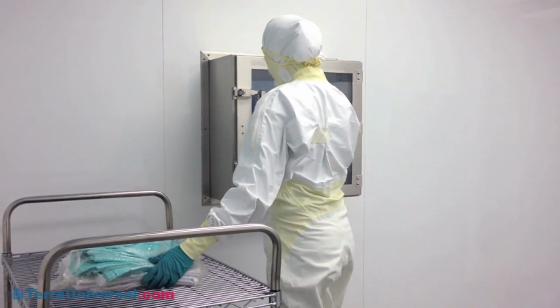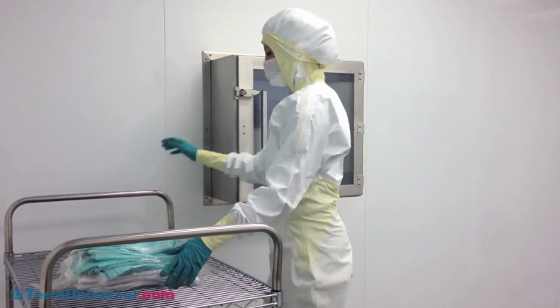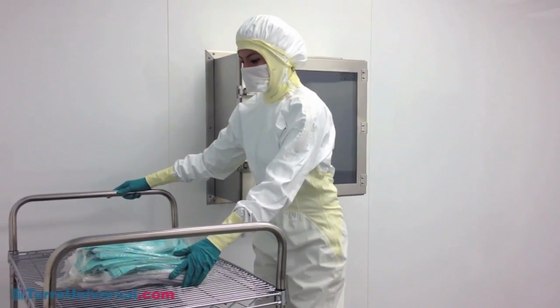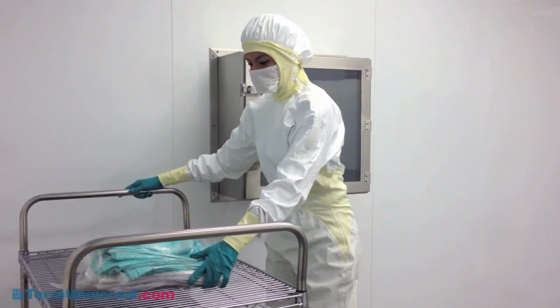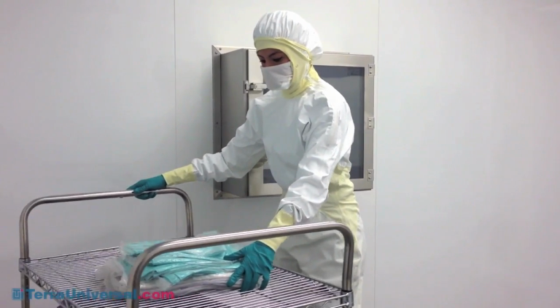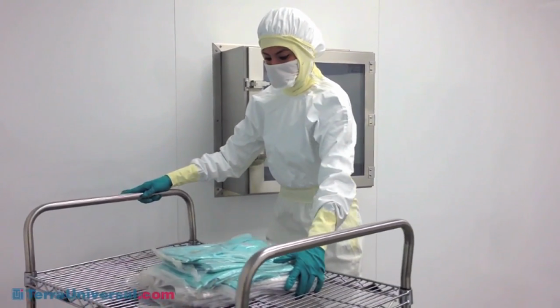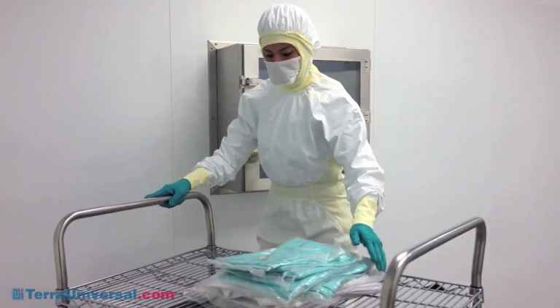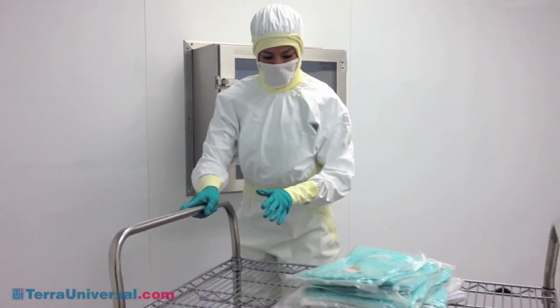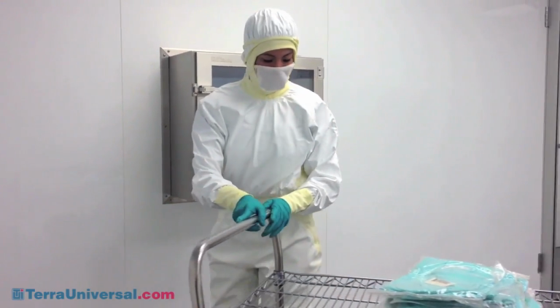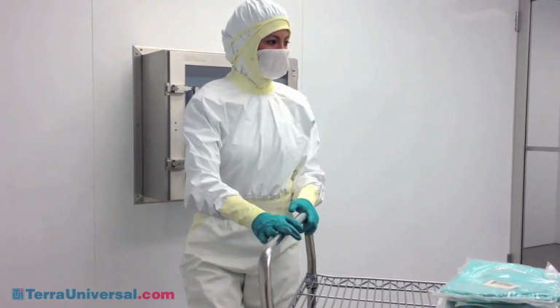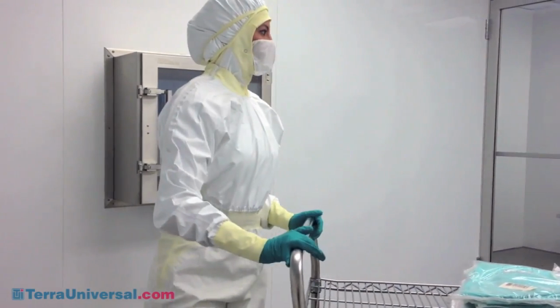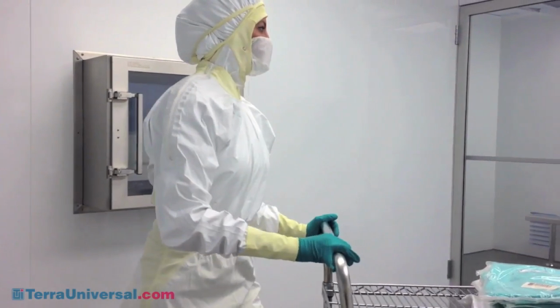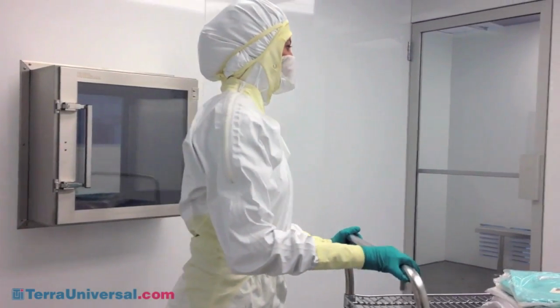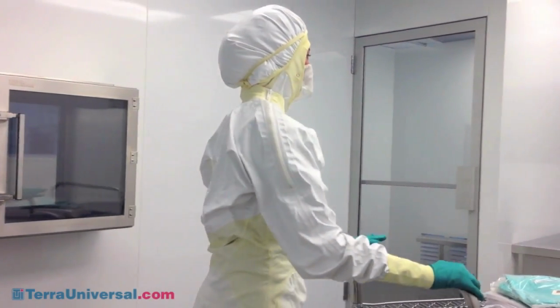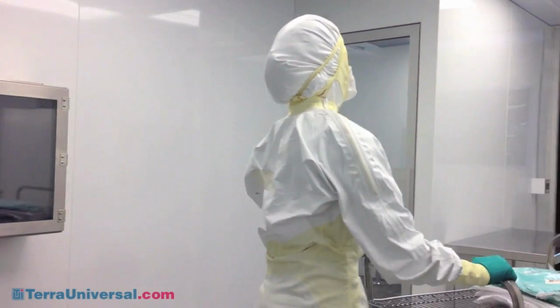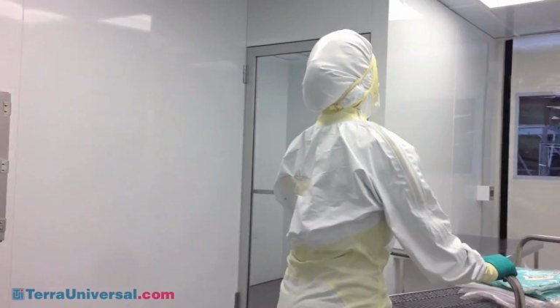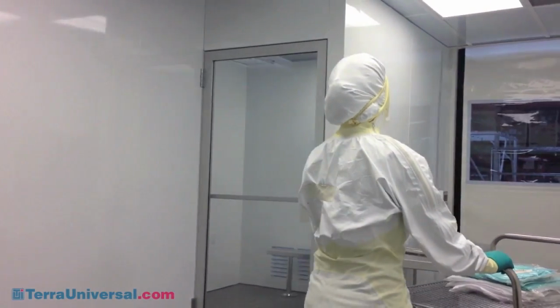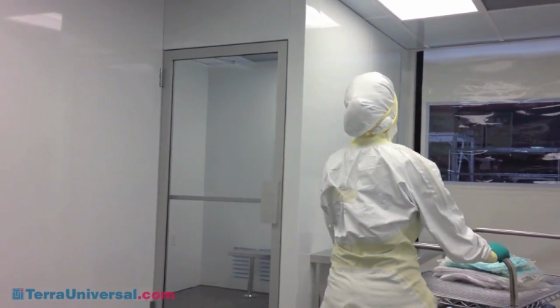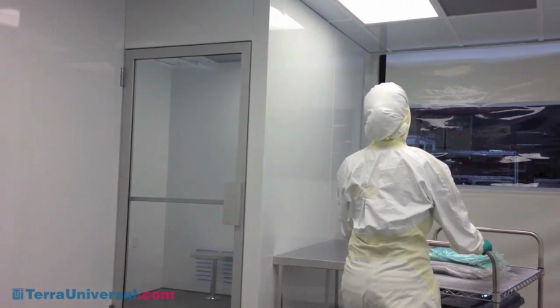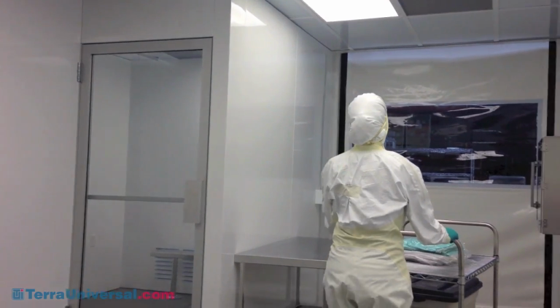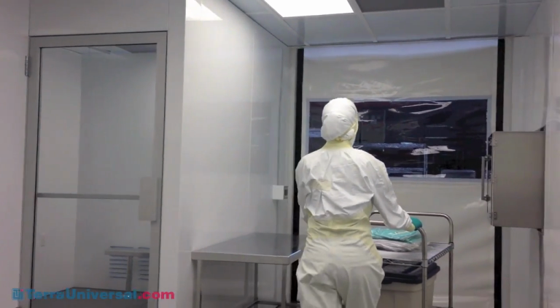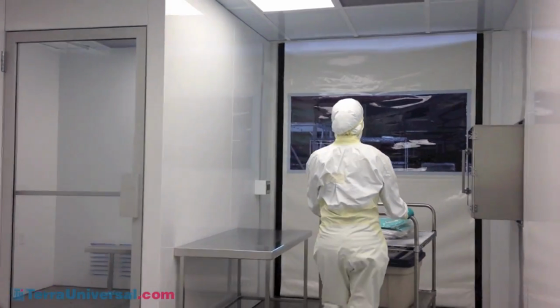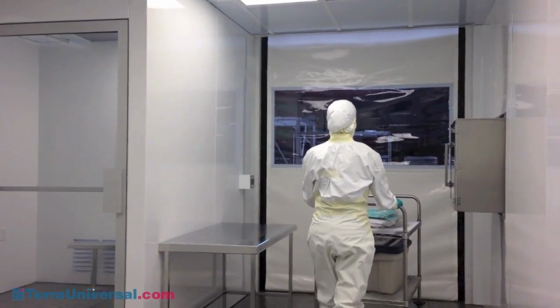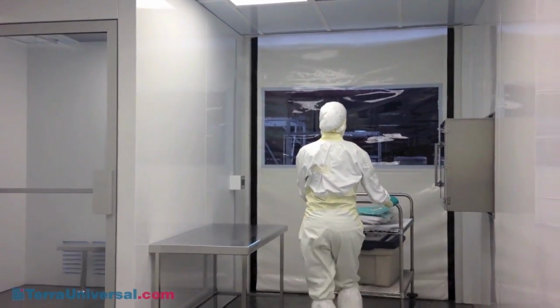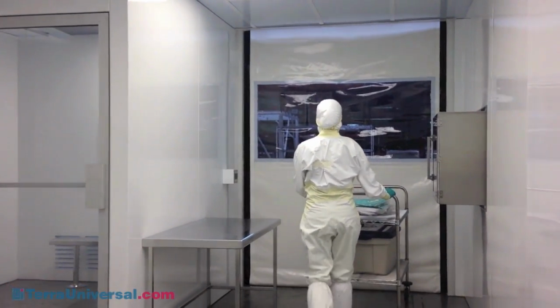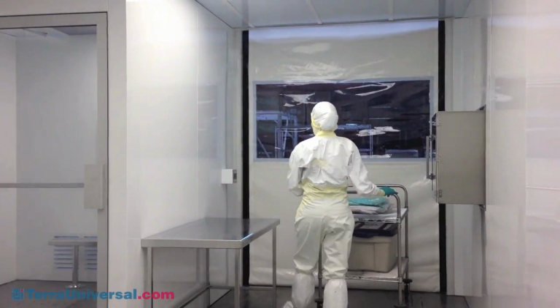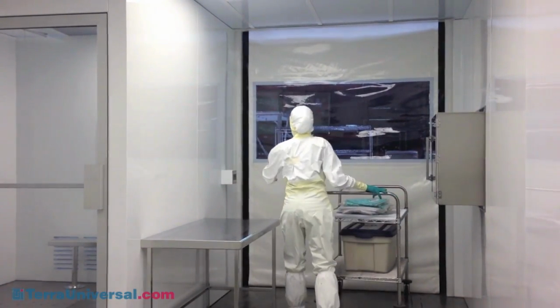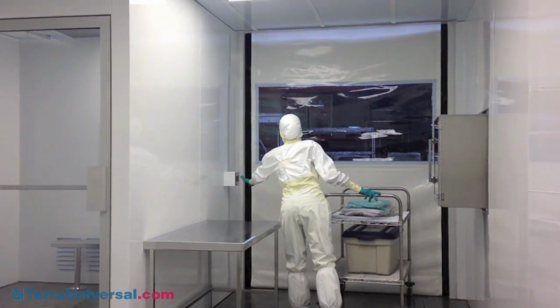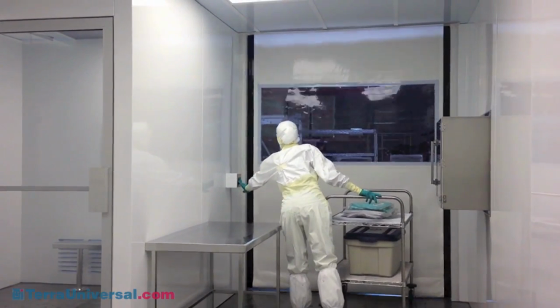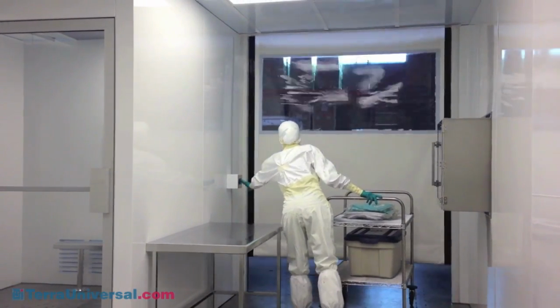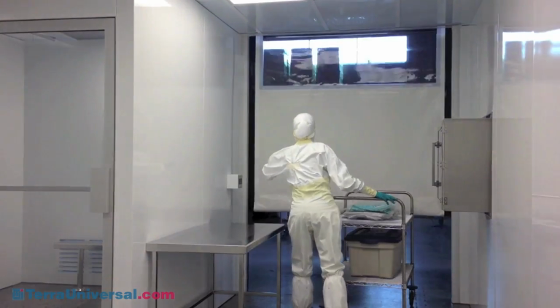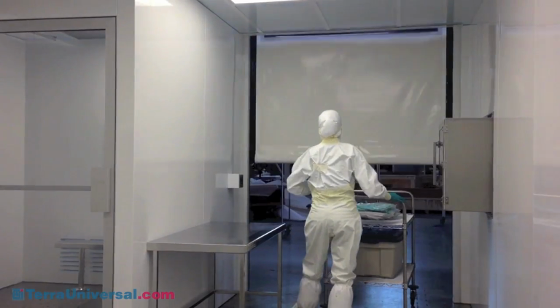The door features a sloped top shroud that completely encloses the curtain roll and drive assembly, thus reducing cleaning and maintenance. The curtain will reset on every upward cycle, even if displaced from its track.